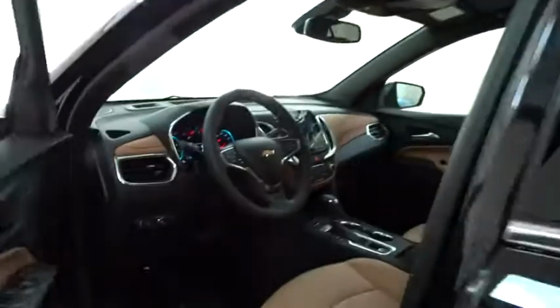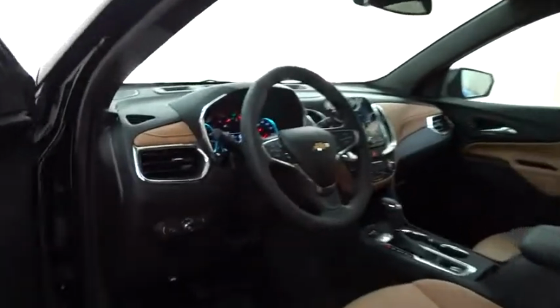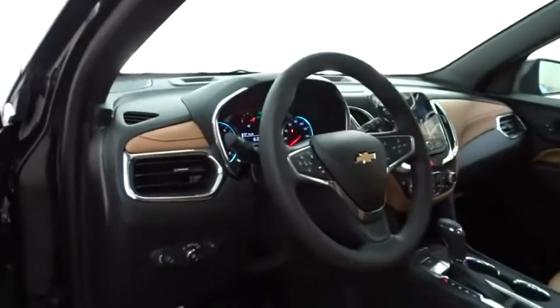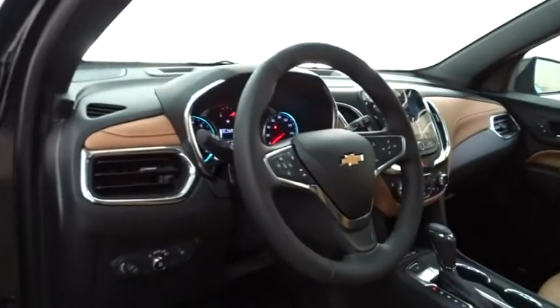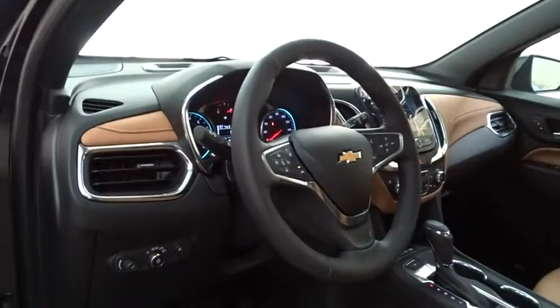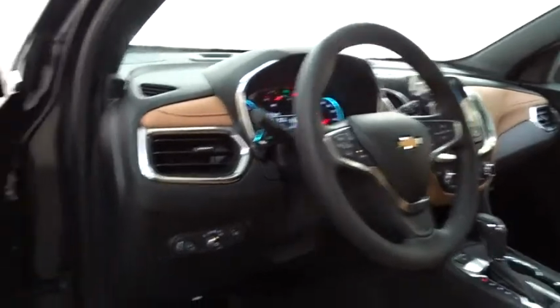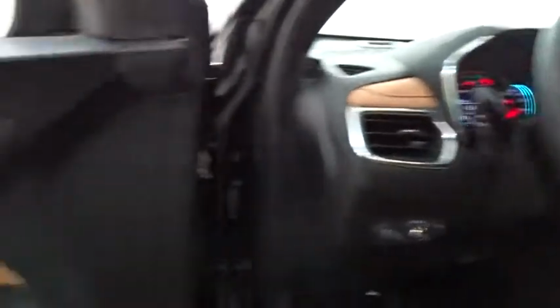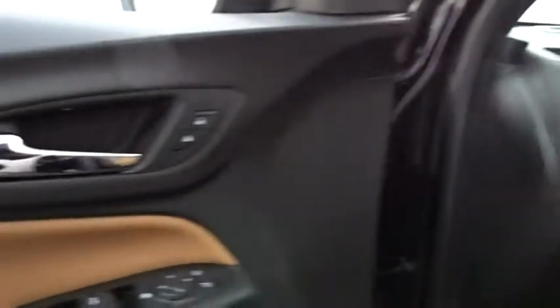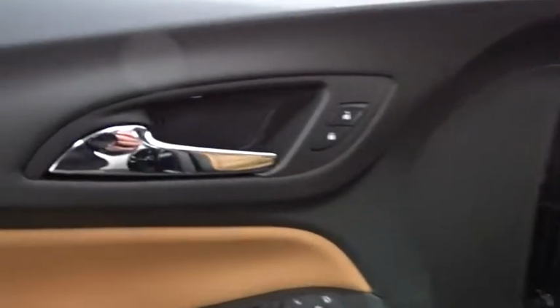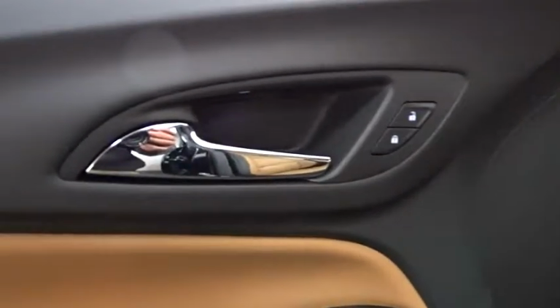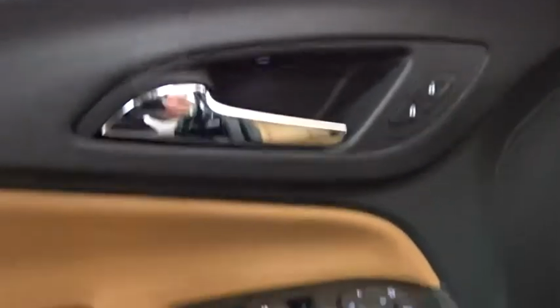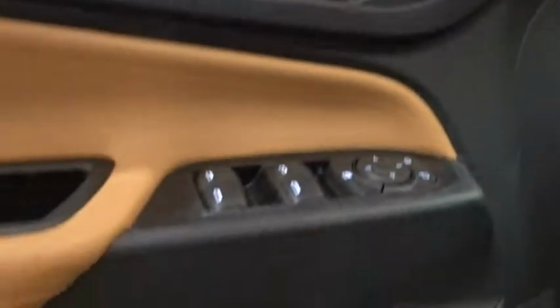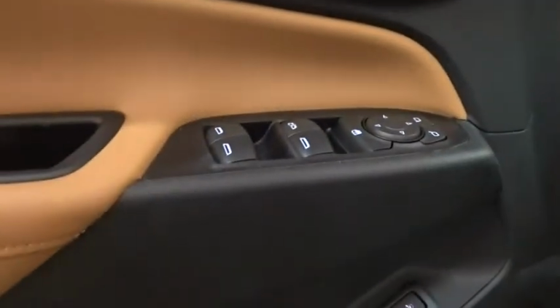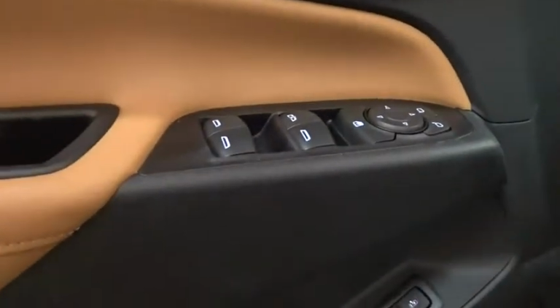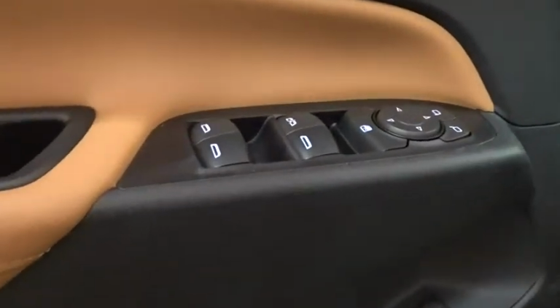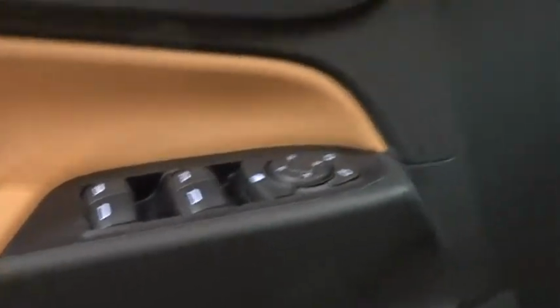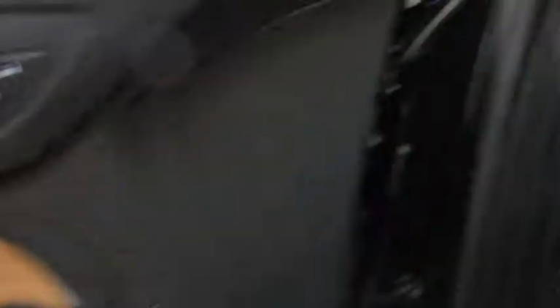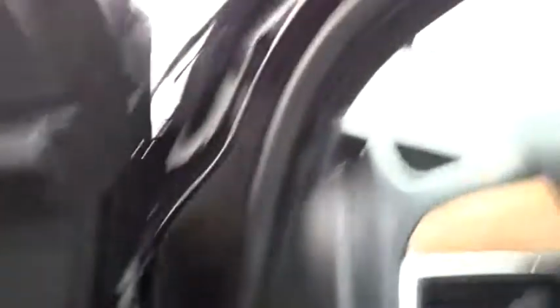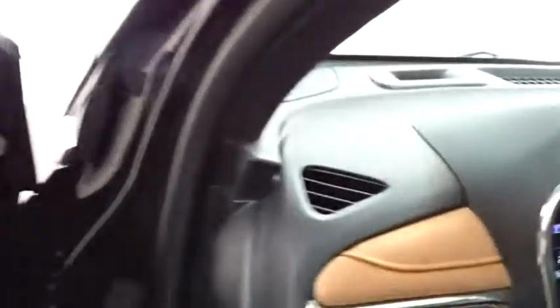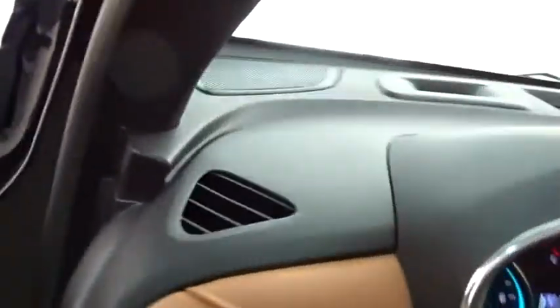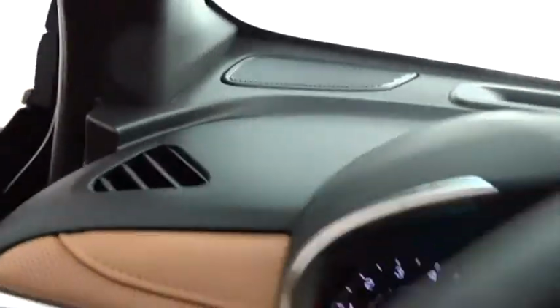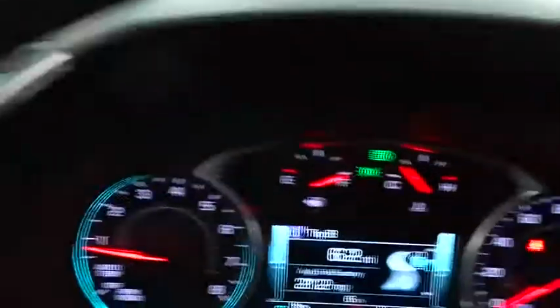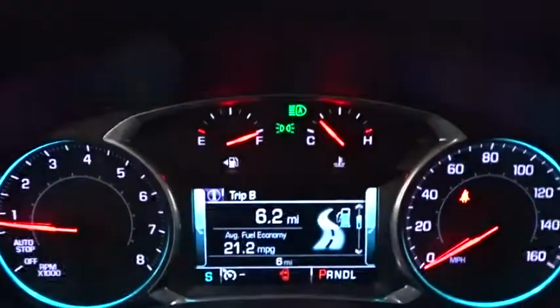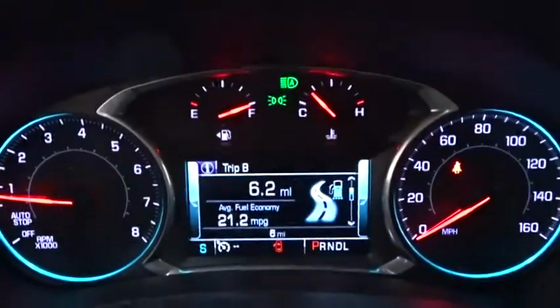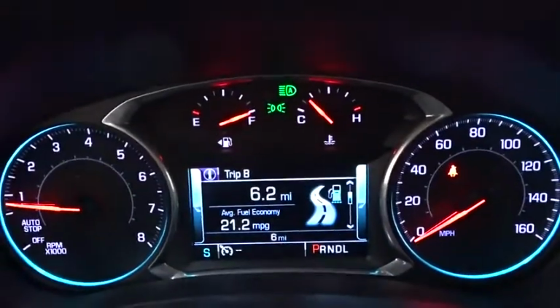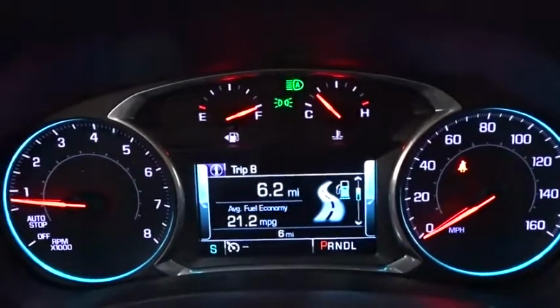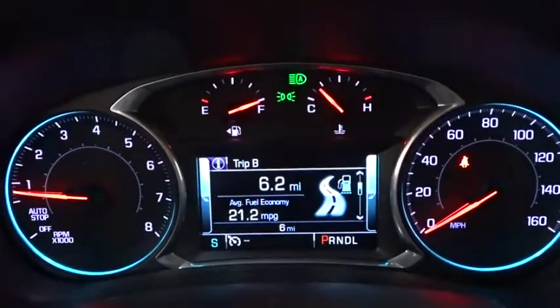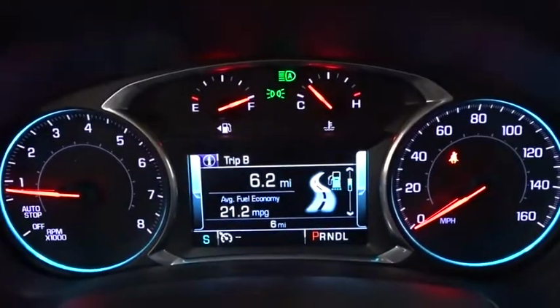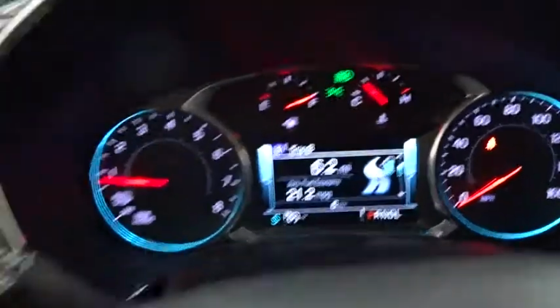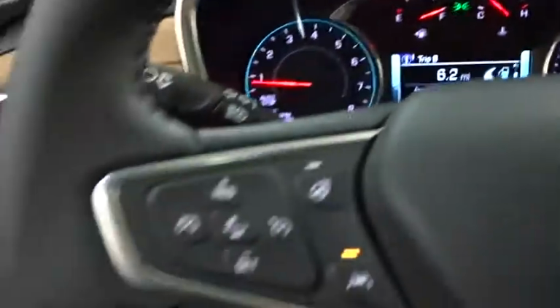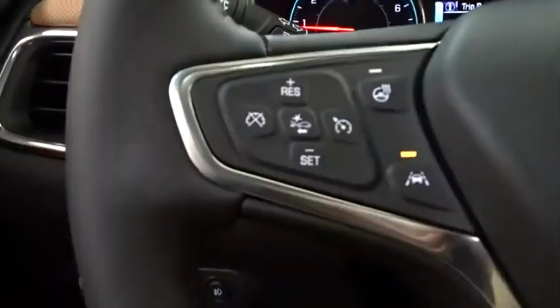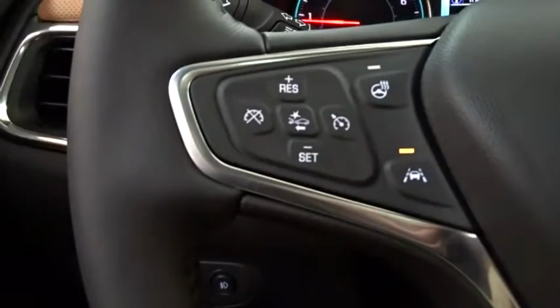Navigation system, backup camera, Bluetooth, leather-wrapped steering wheel, adjustable steering wheel, keyless start, auto-dimming rear-view mirror, four-wheel disc brakes, cruise control, aluminum wheels, floor mats.